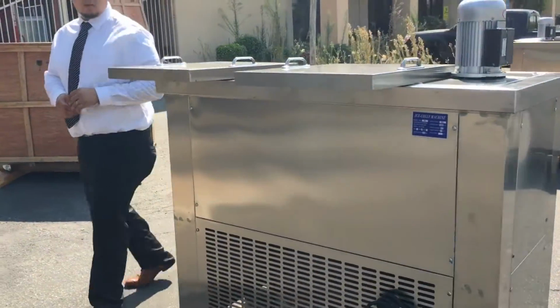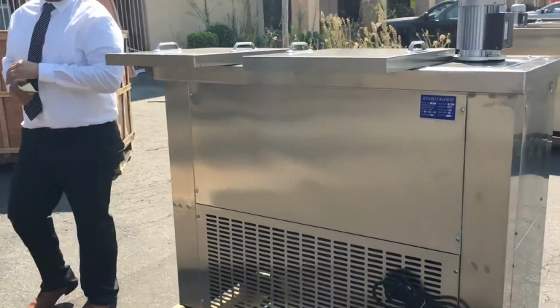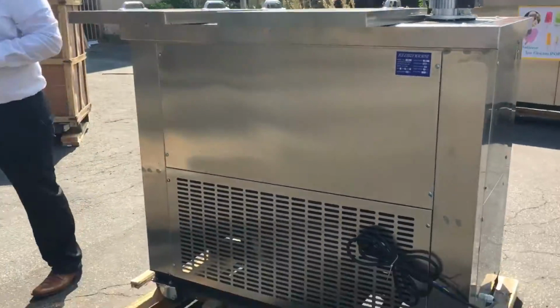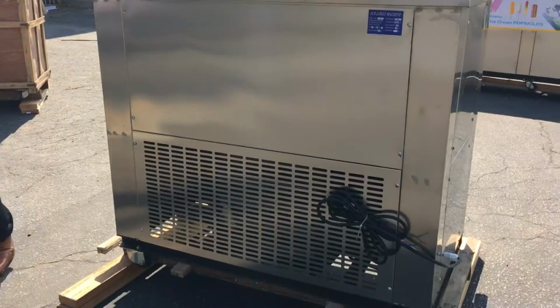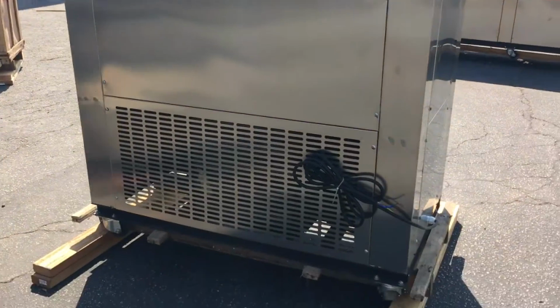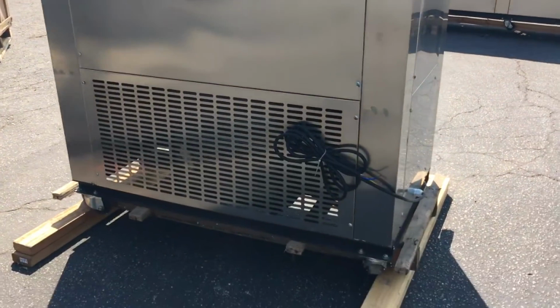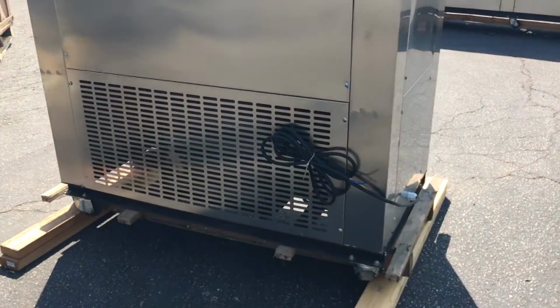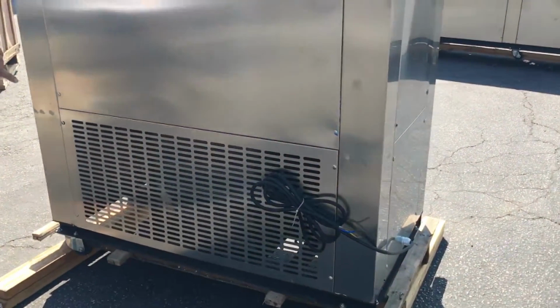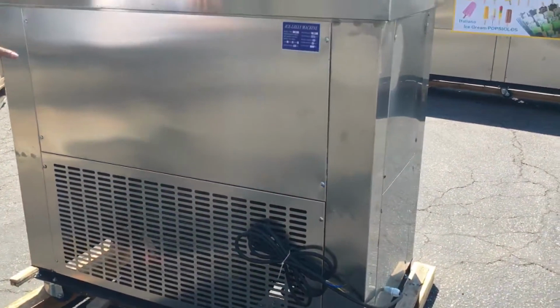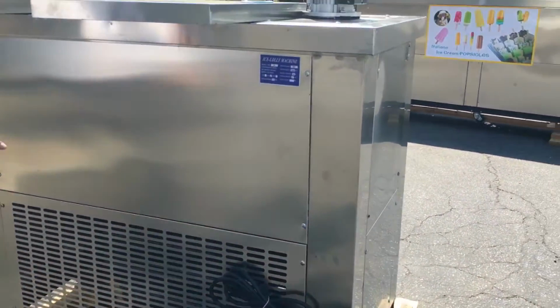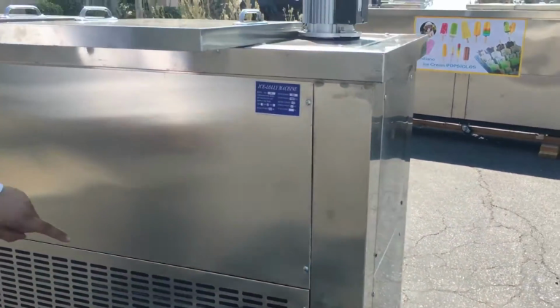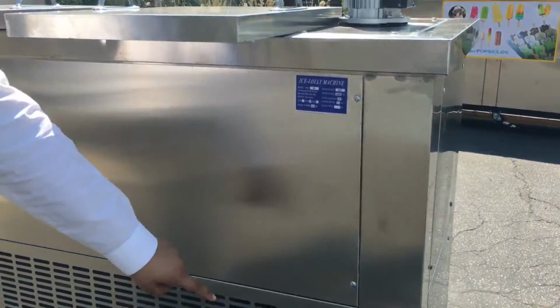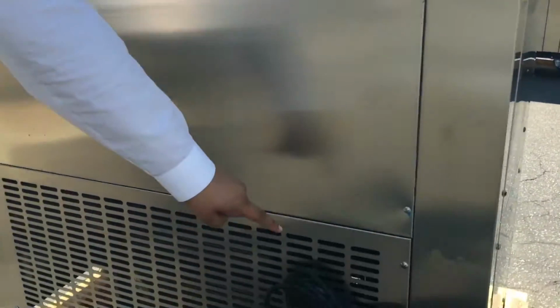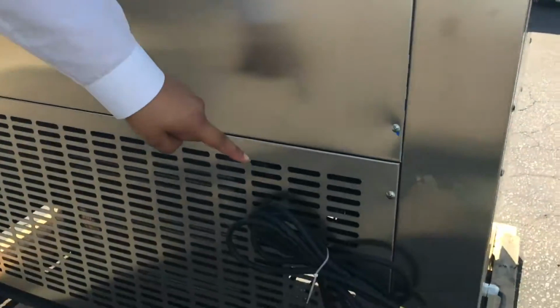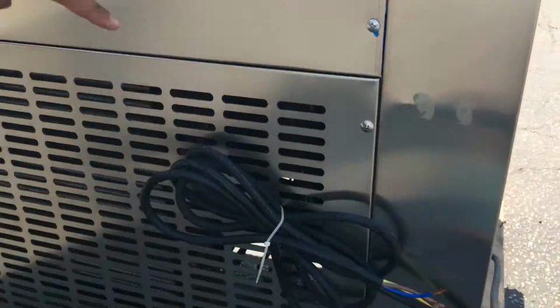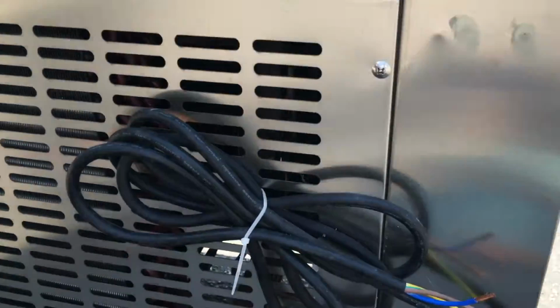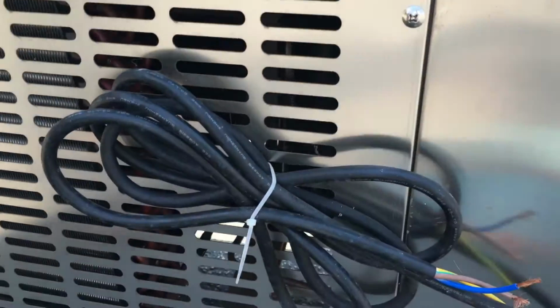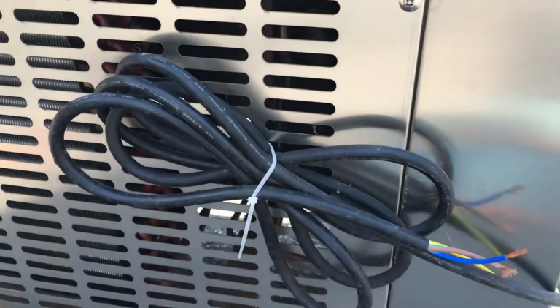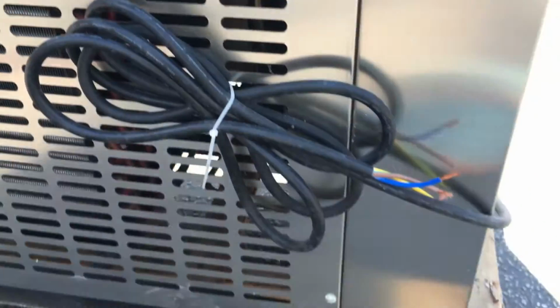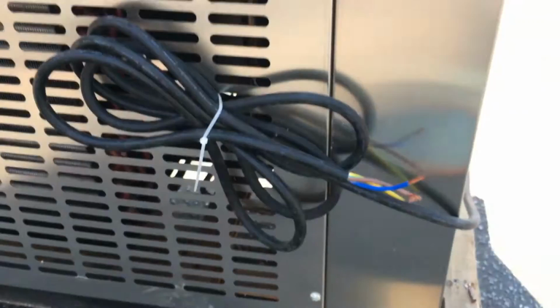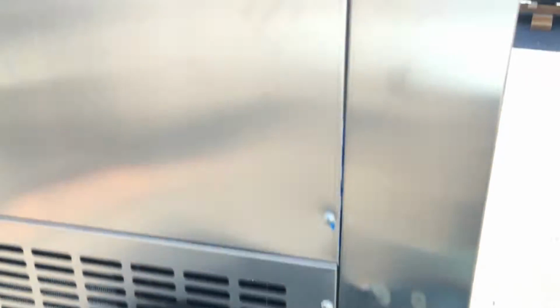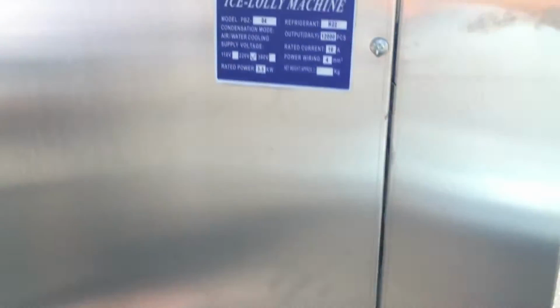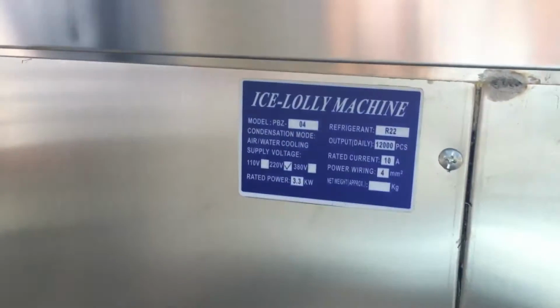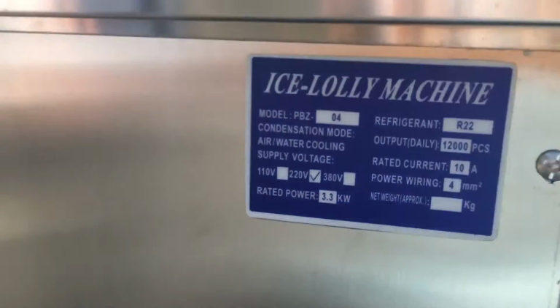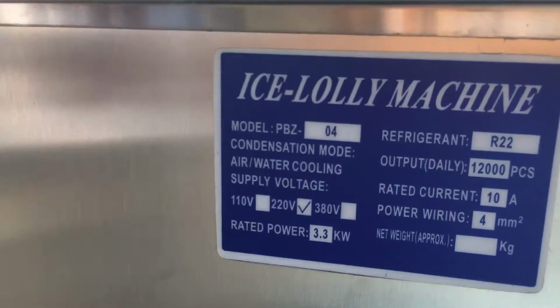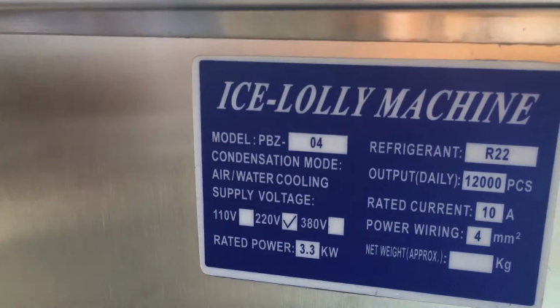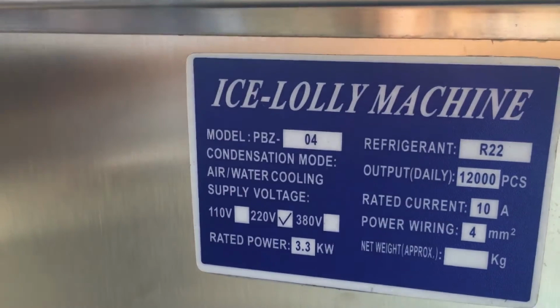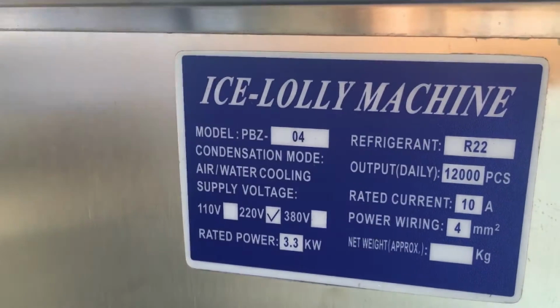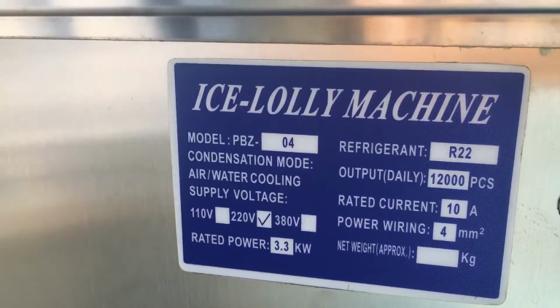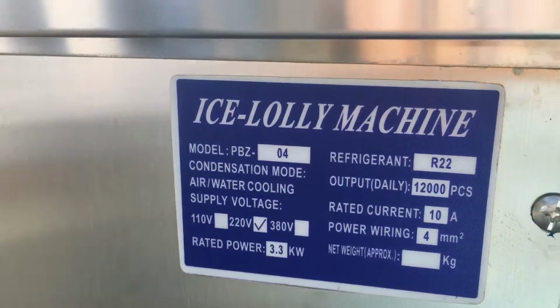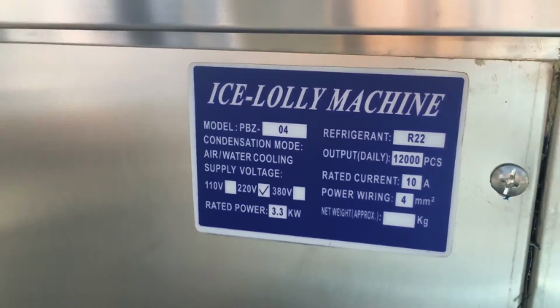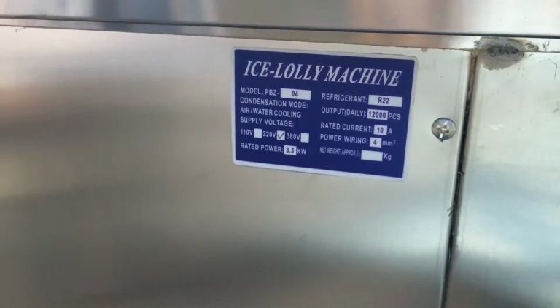It's good quality. It comes with a single-phase 220 connection on the bottom, so it's really good quality. It has a couple of specs on there, as you can see.